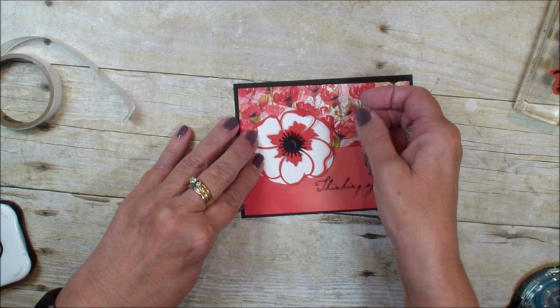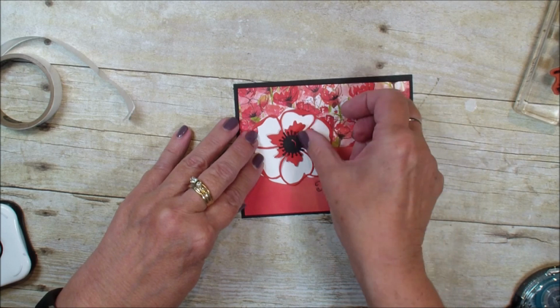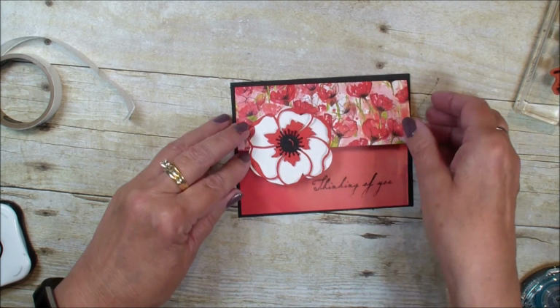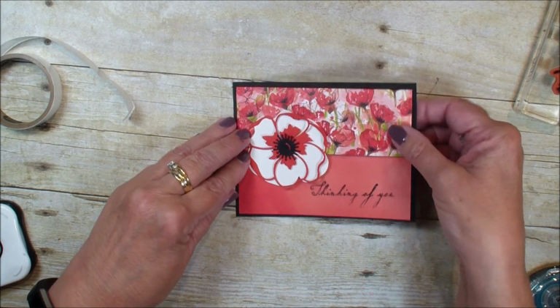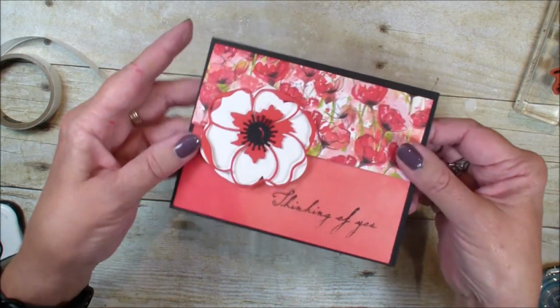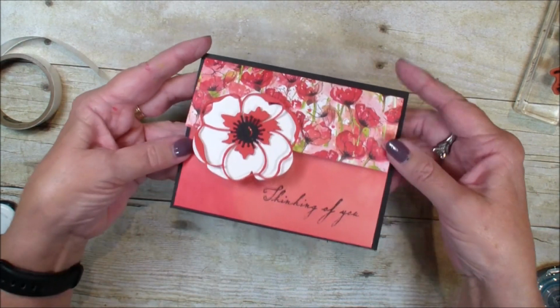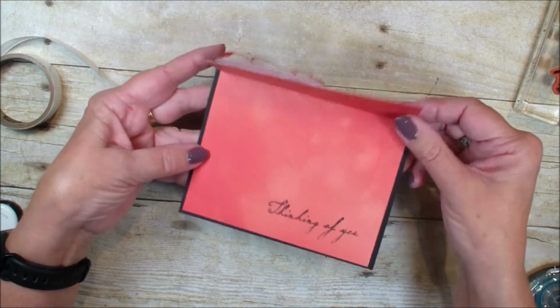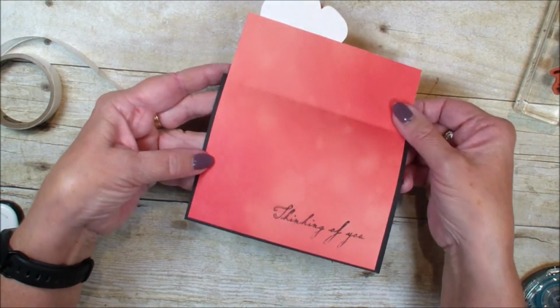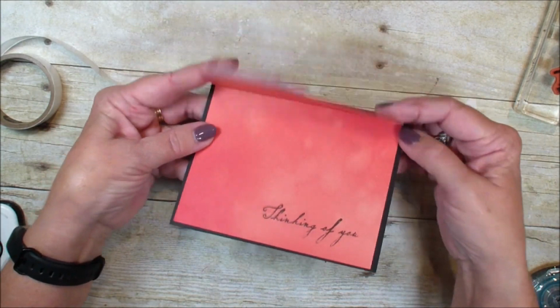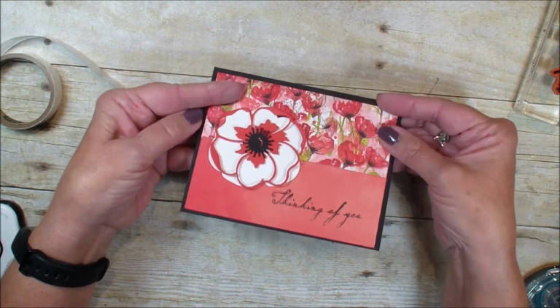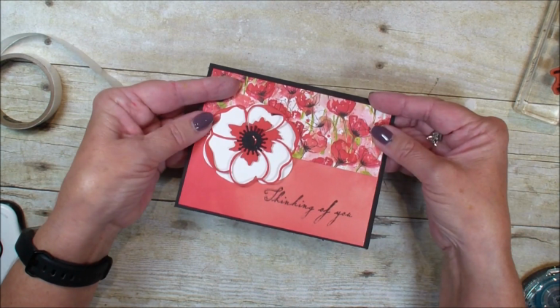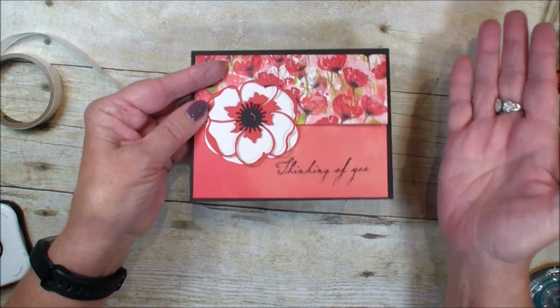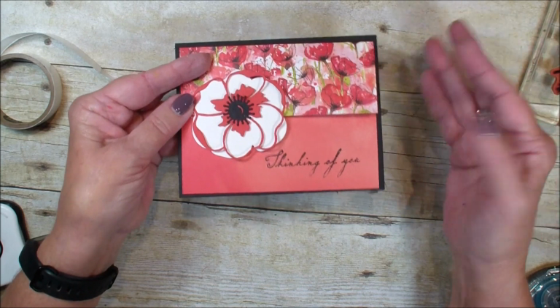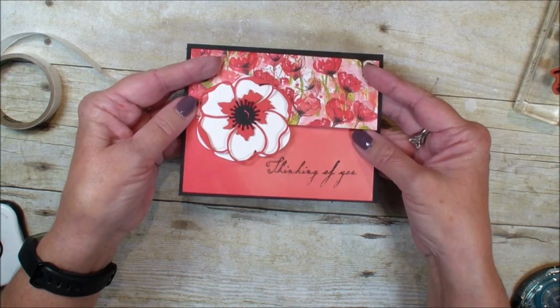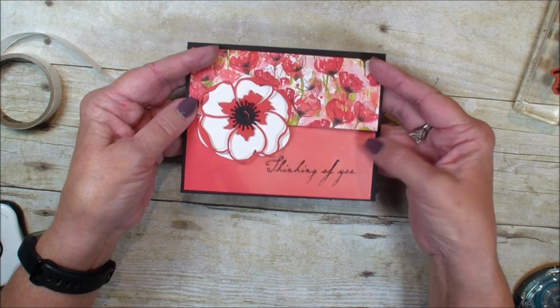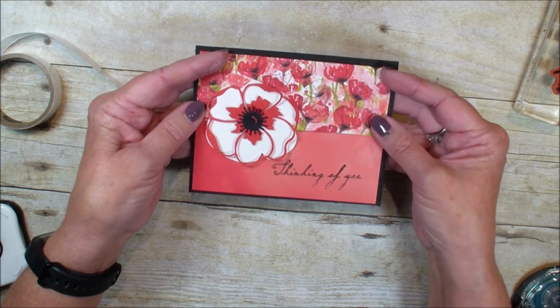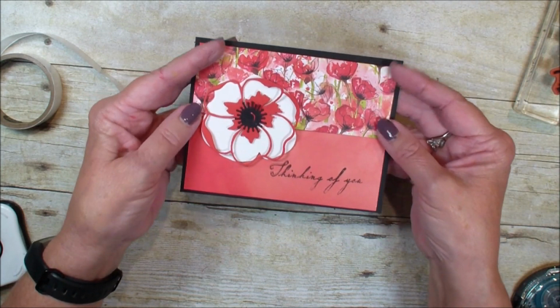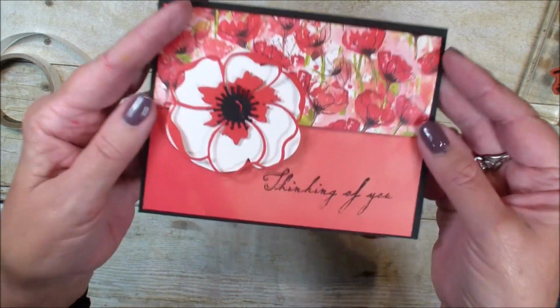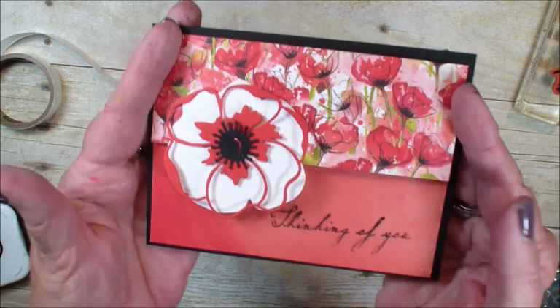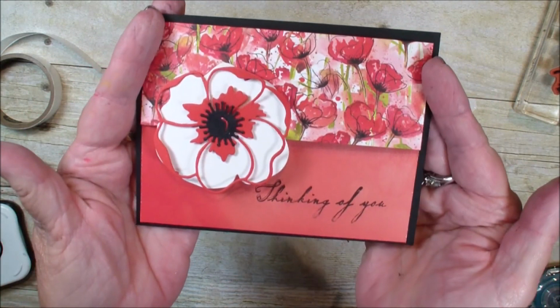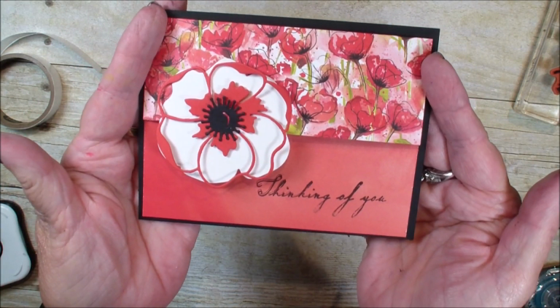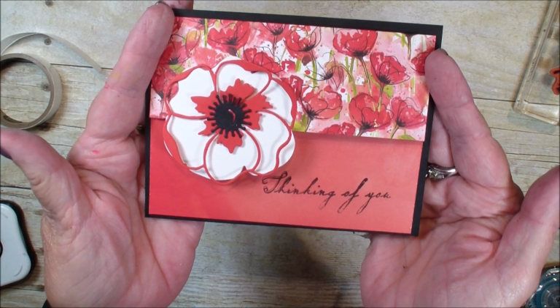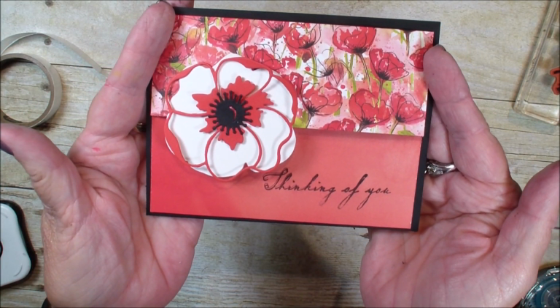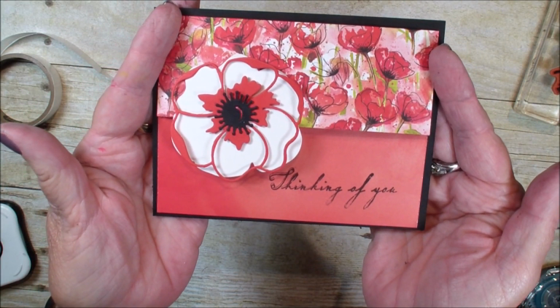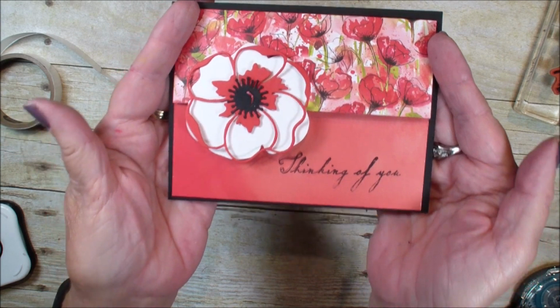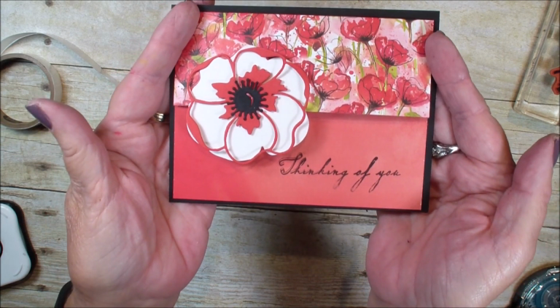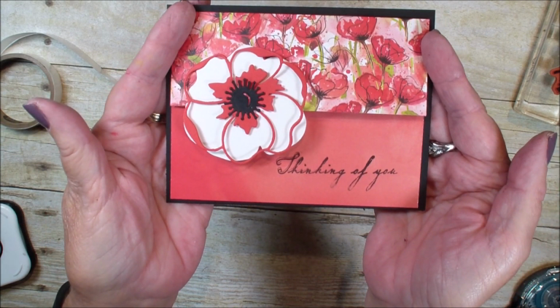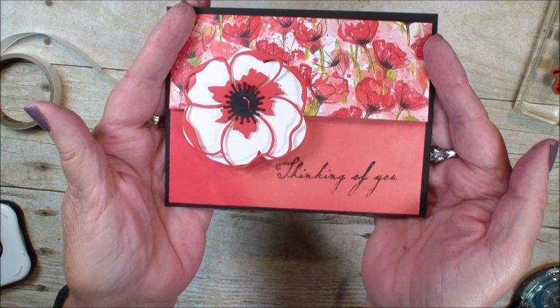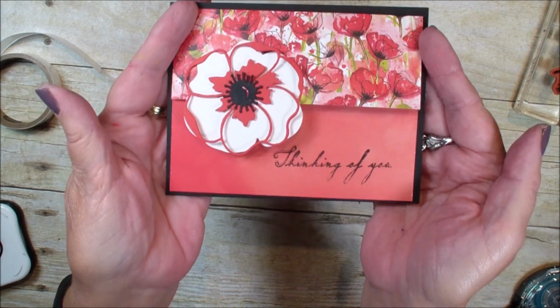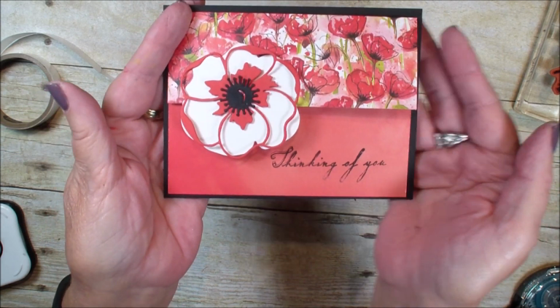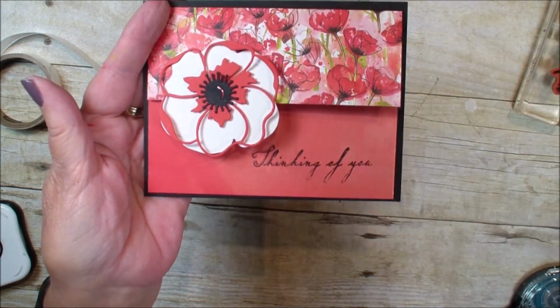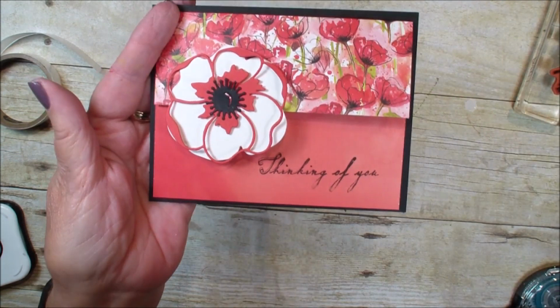And there you have a very quick I-create-a-fold — or maybe it should be called a creative cut — but isn't that just a gorgeous card! Hope you've enjoyed today's video. We'll talk to you real soon, bye-bye!